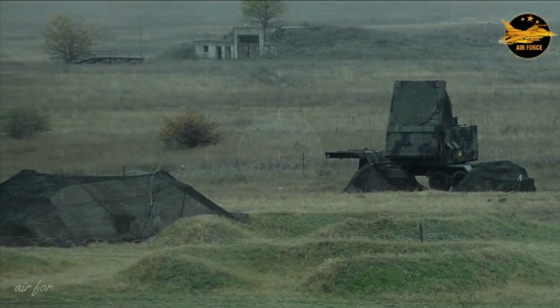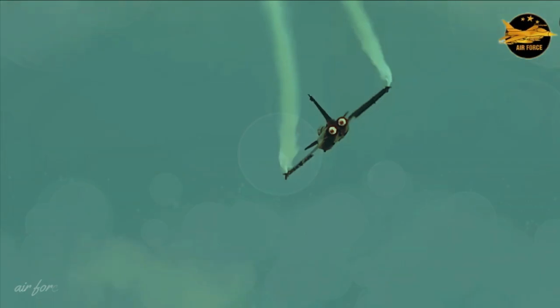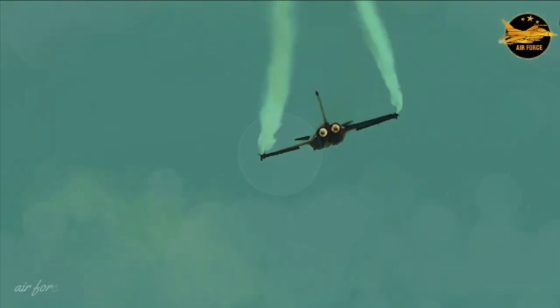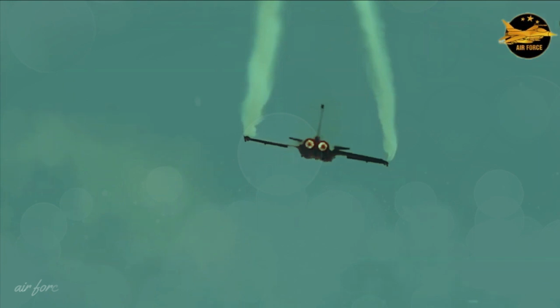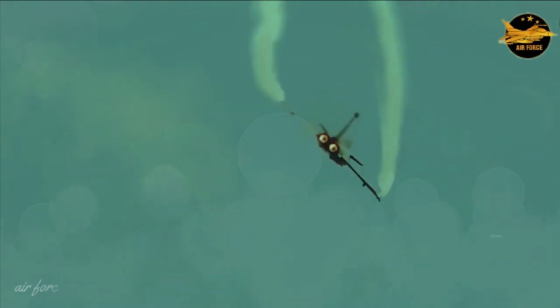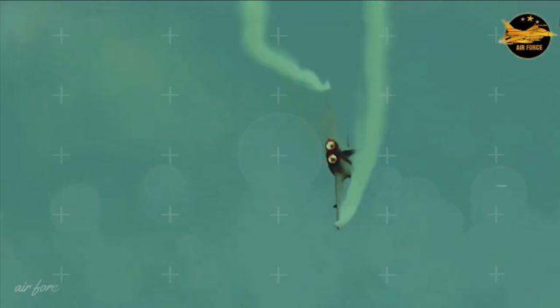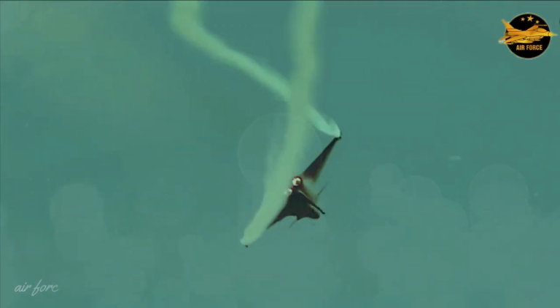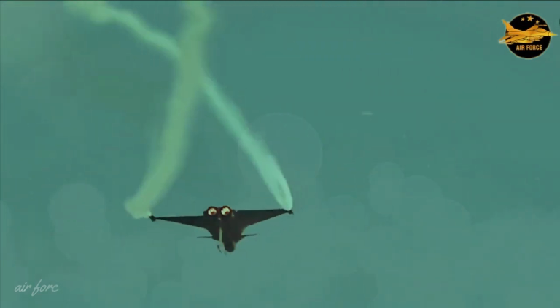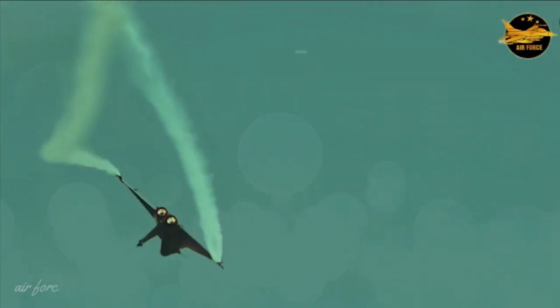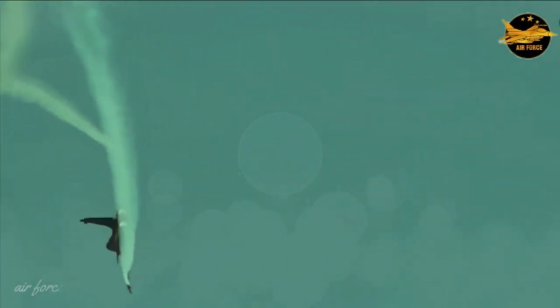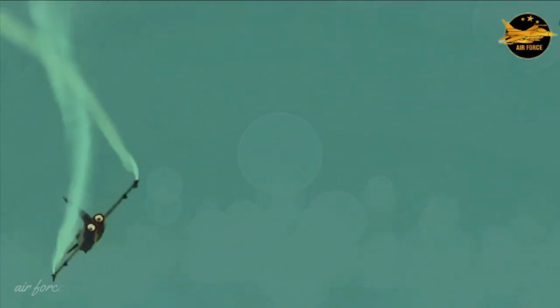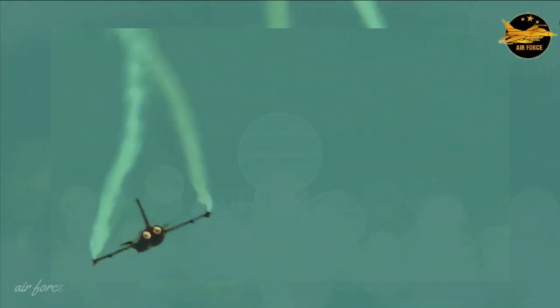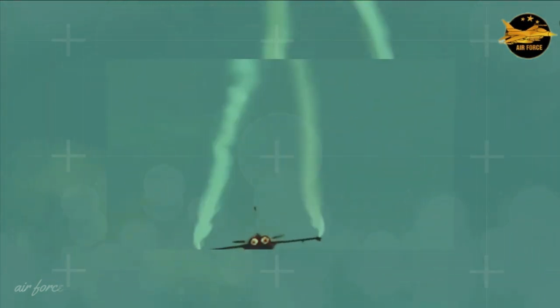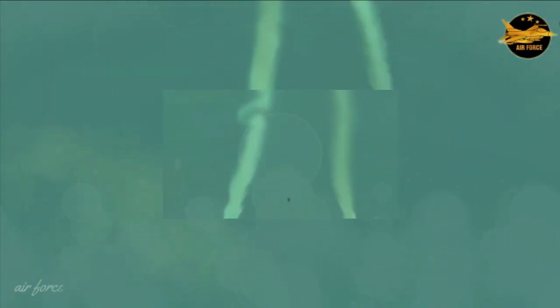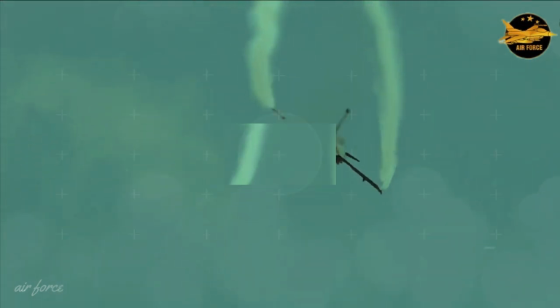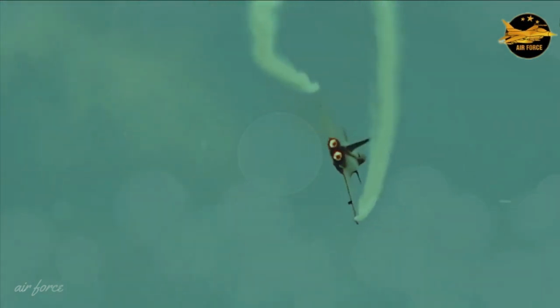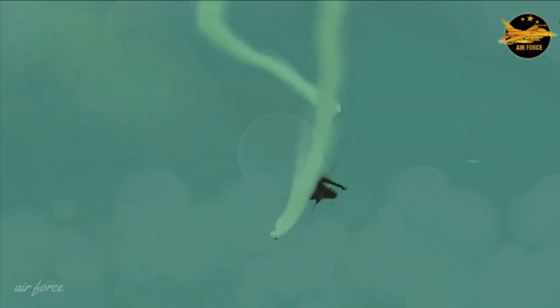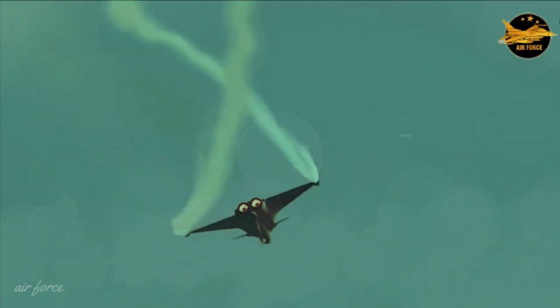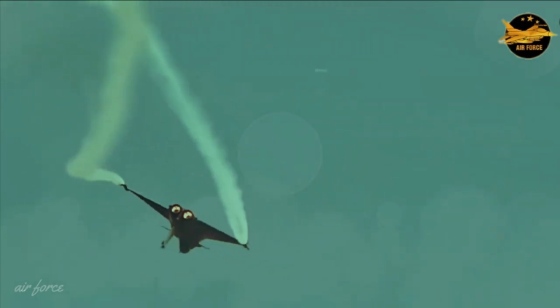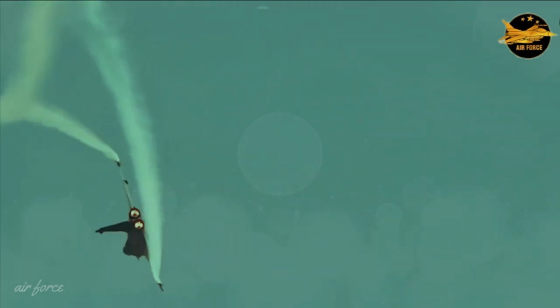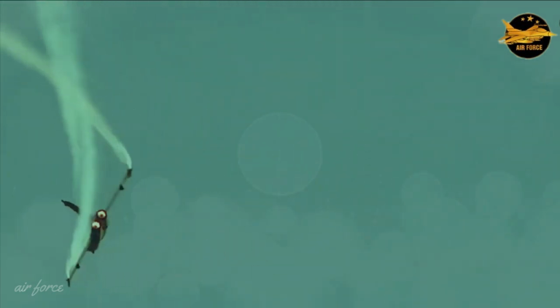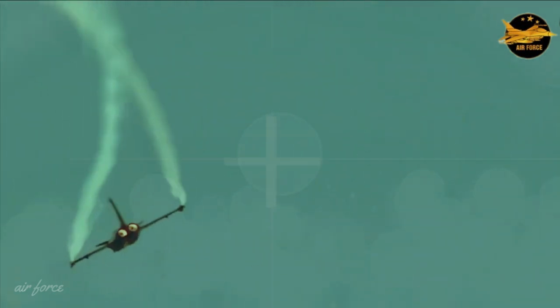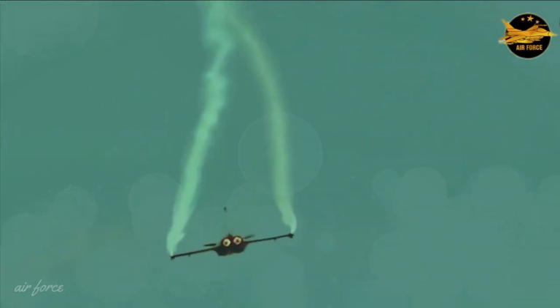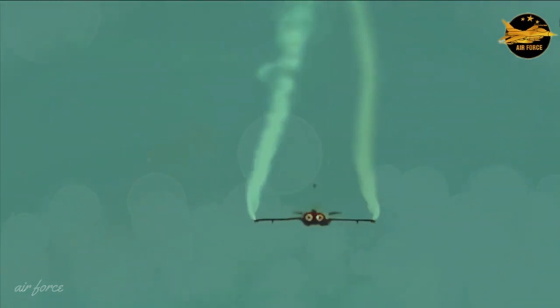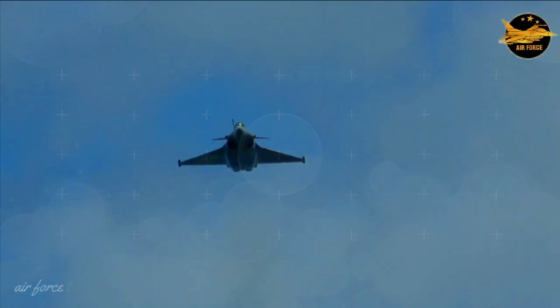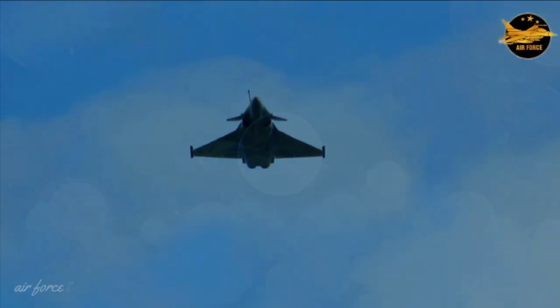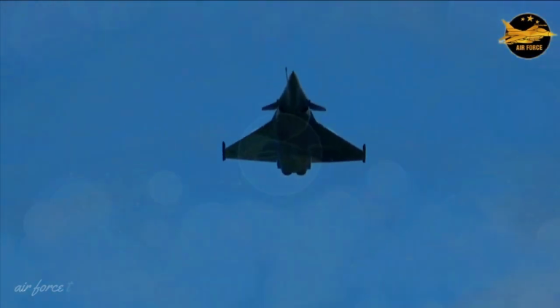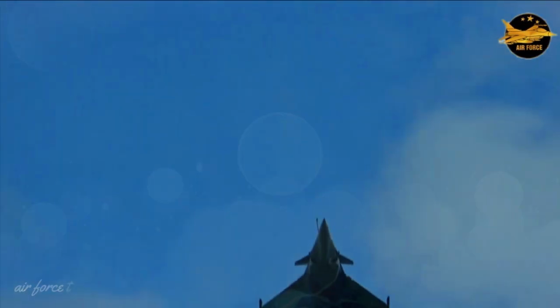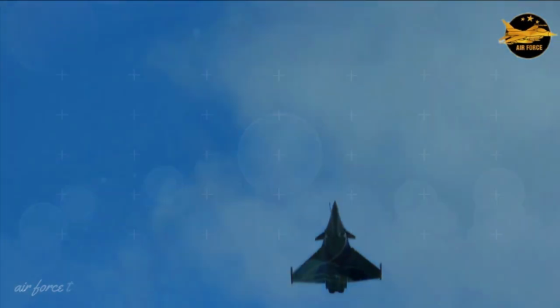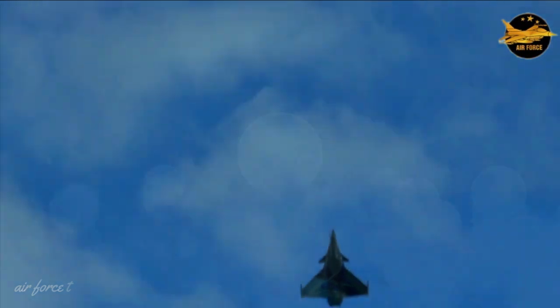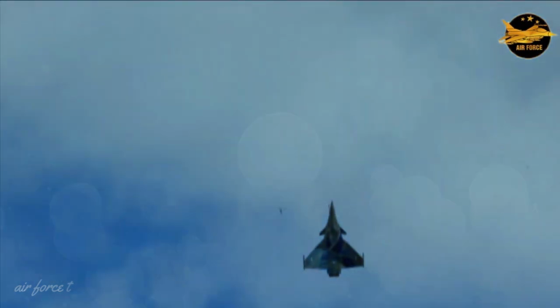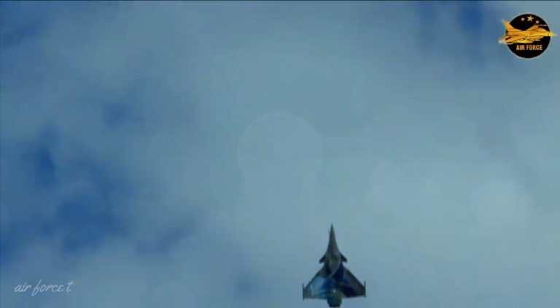The Dassault Rafale is a multi-role fighter that replaces the entire legacy of France's fighter aircraft. Almost all parts of the Rafale — starting from the body, avionics, engines and weapons — are original and made in France.